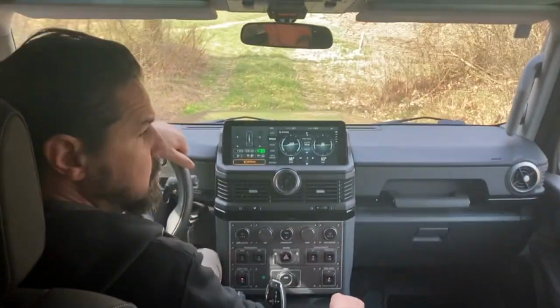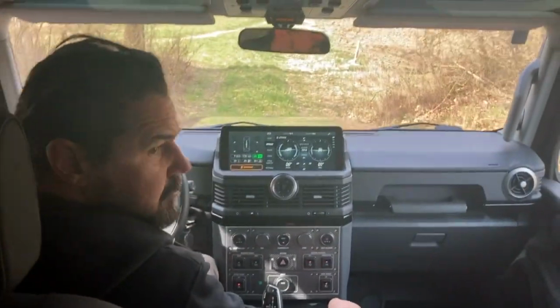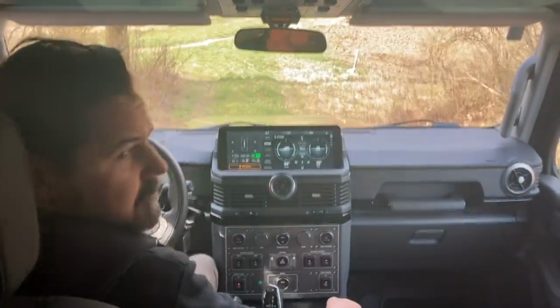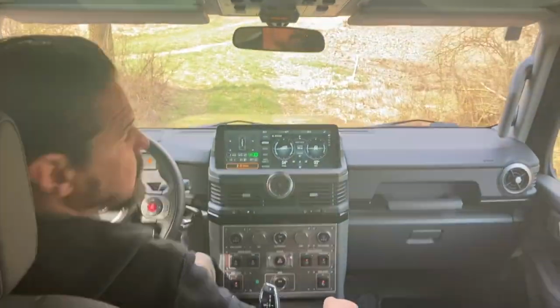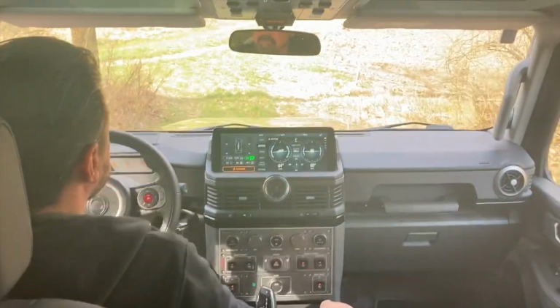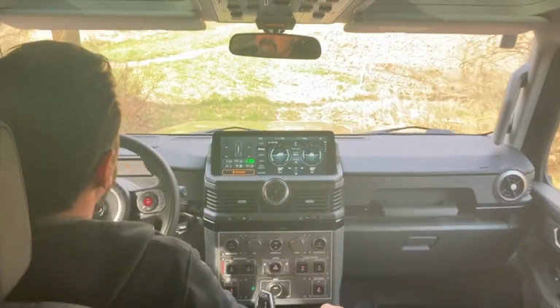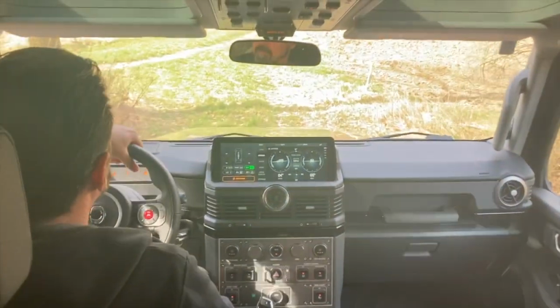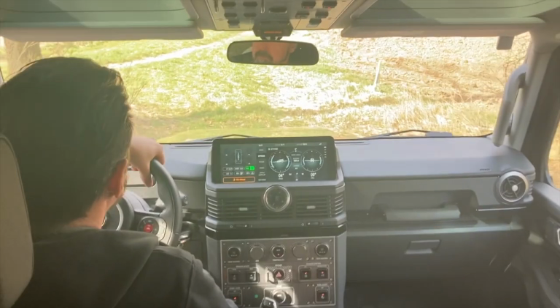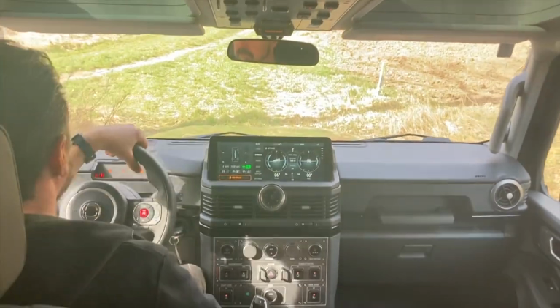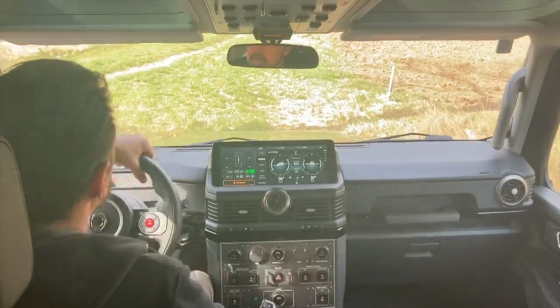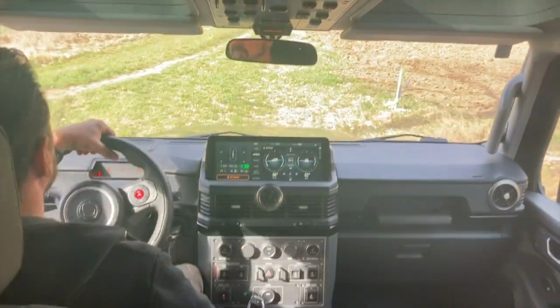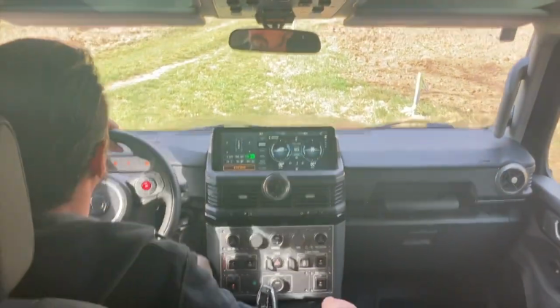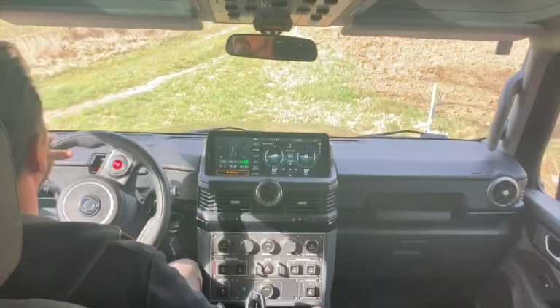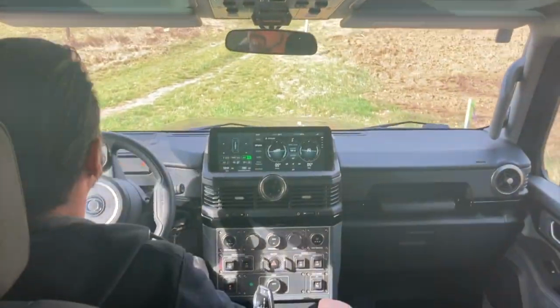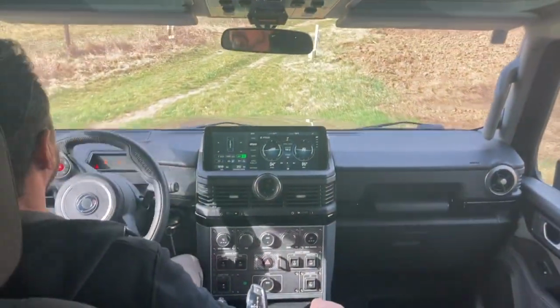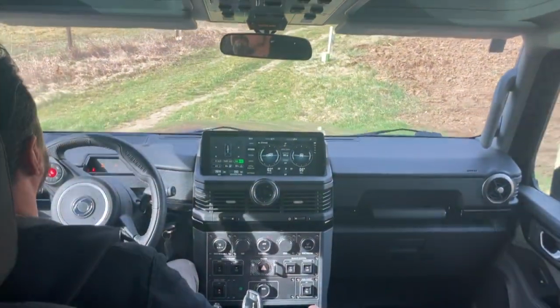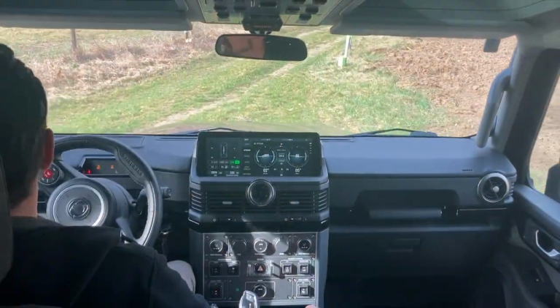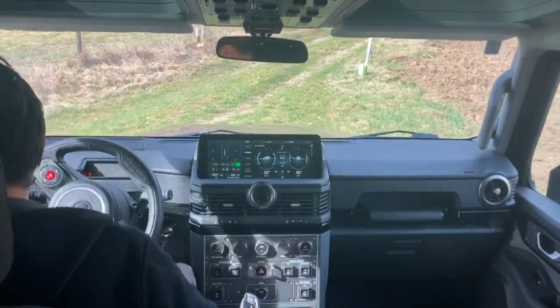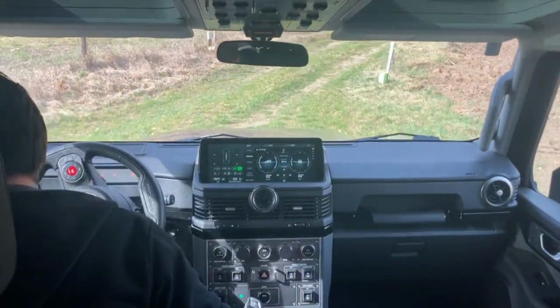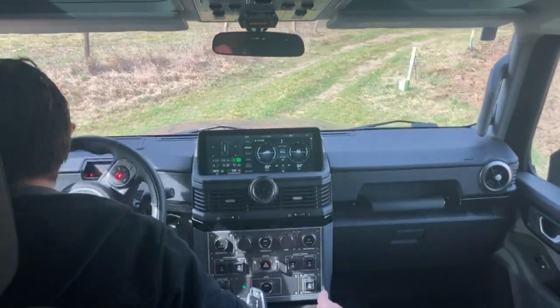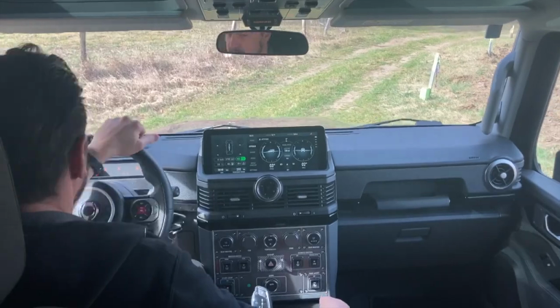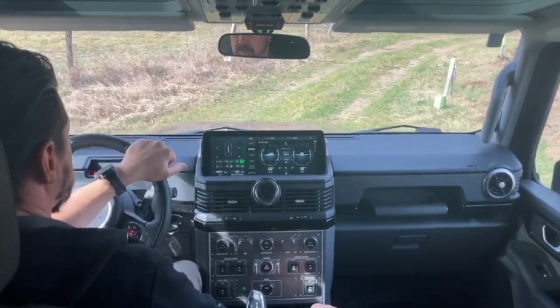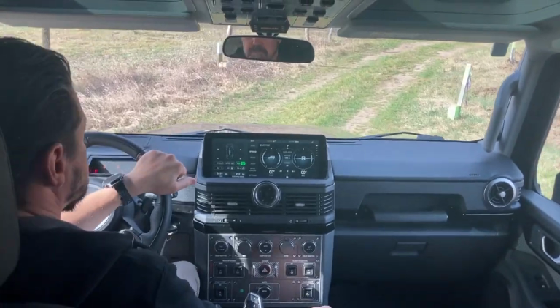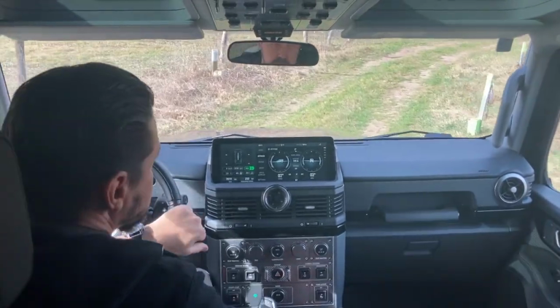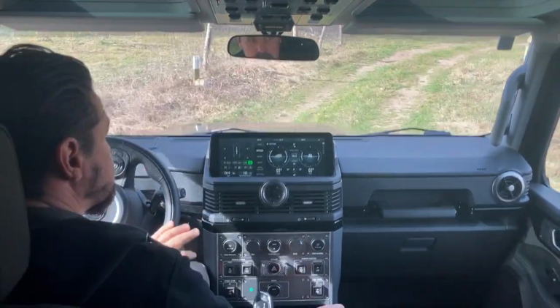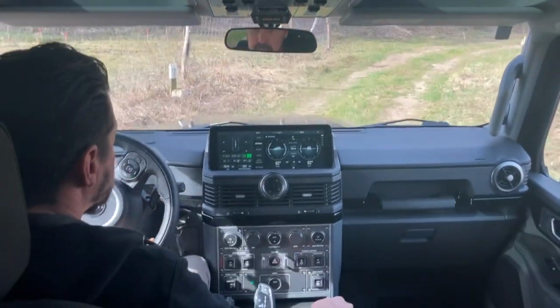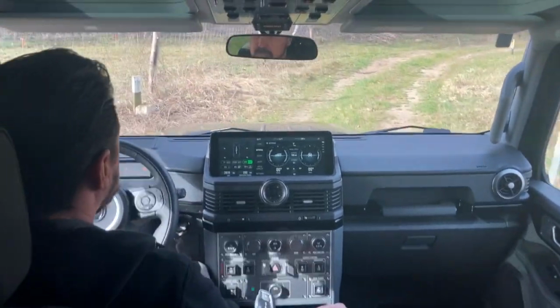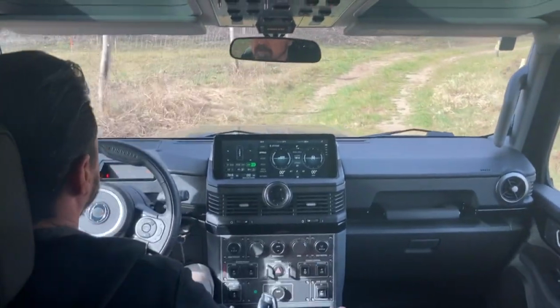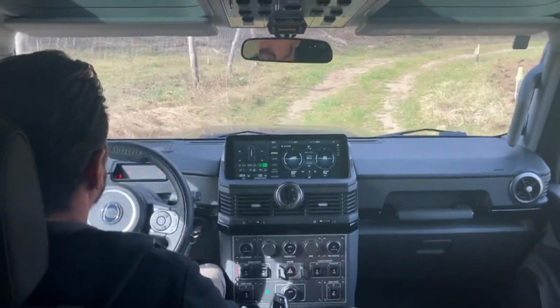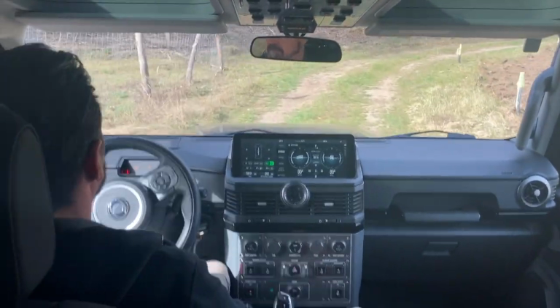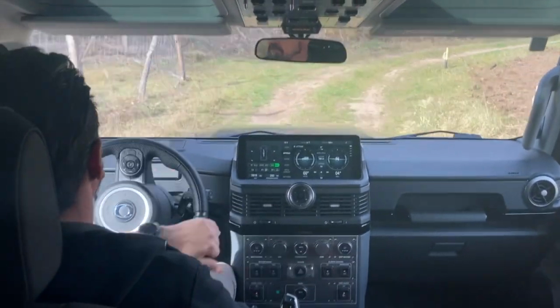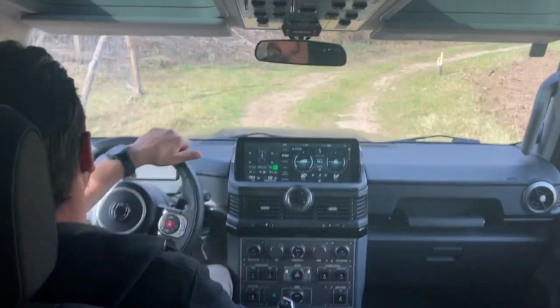So this was a brief introduction into the off-road modes of the Grenadier. If you have any questions, leave them in the comments, and if you like the video, please subscribe. Thank you very much.